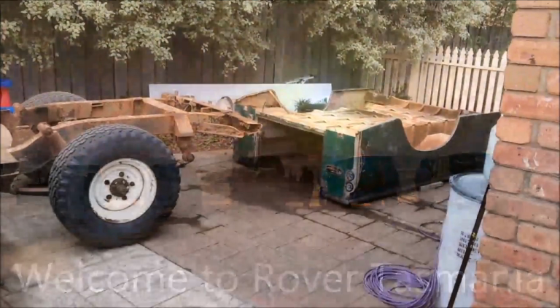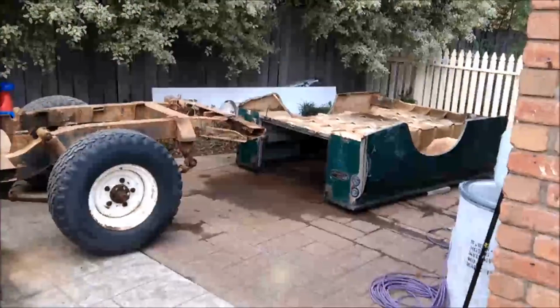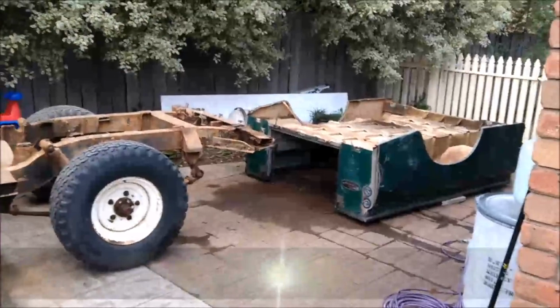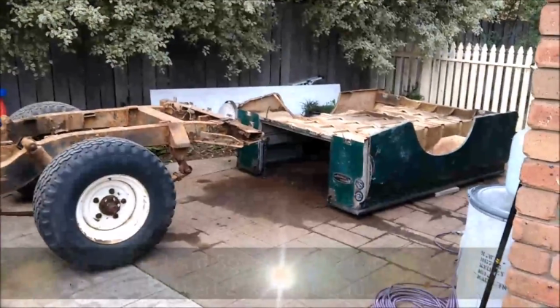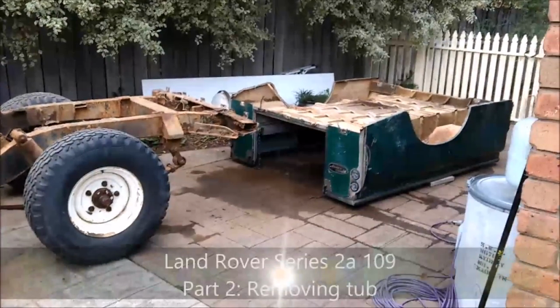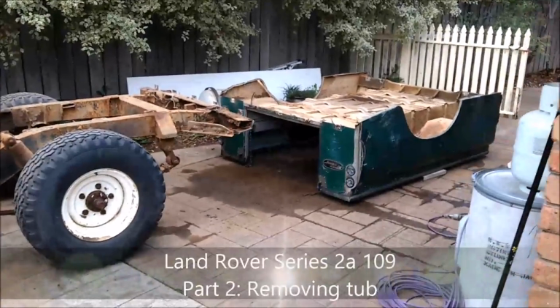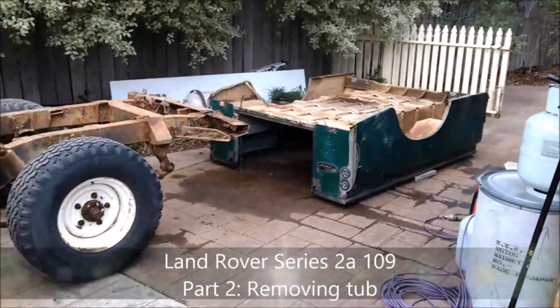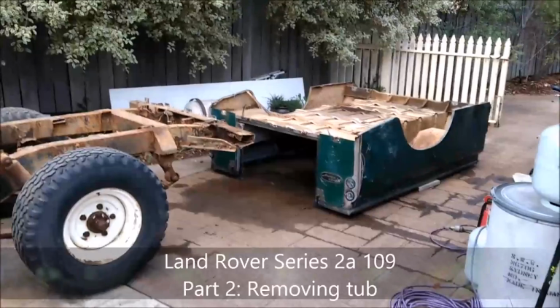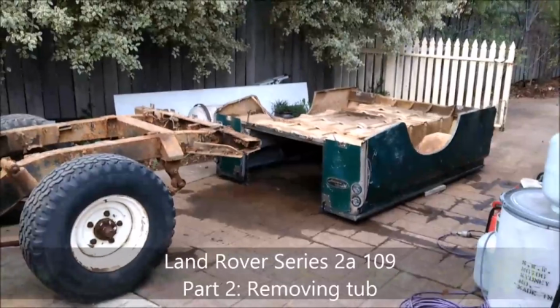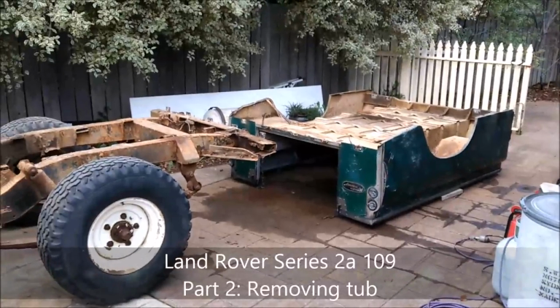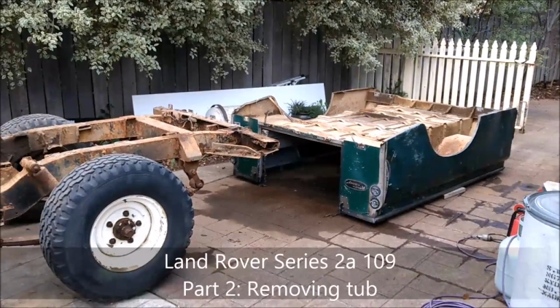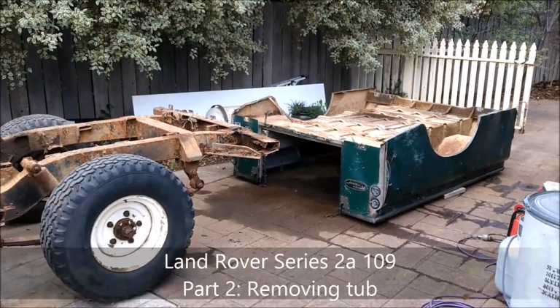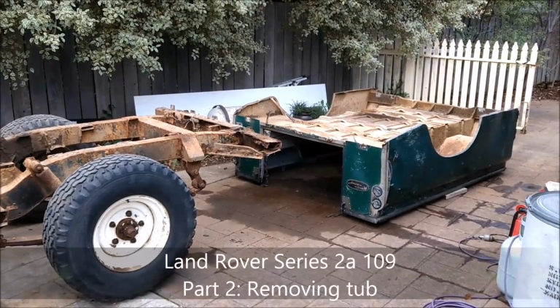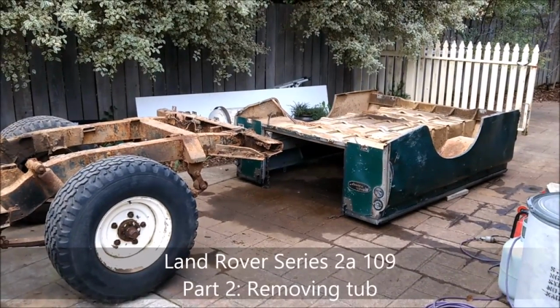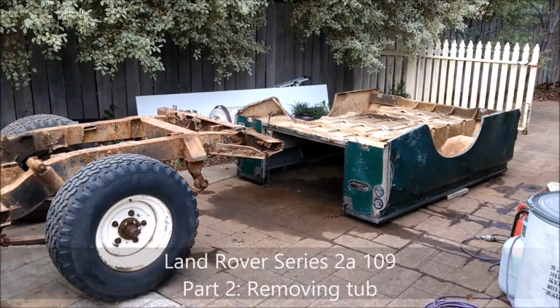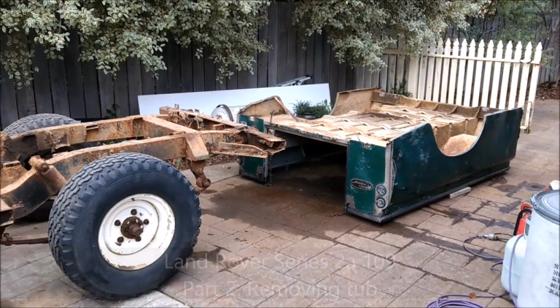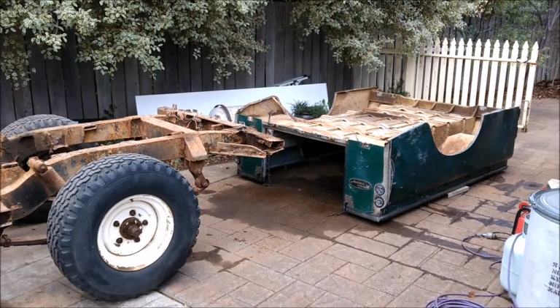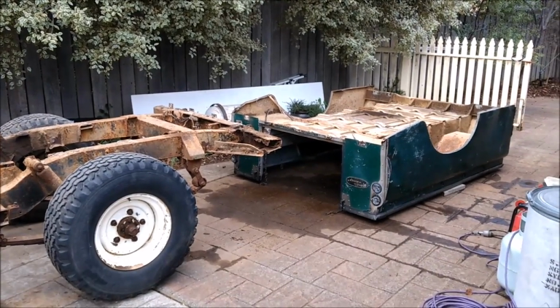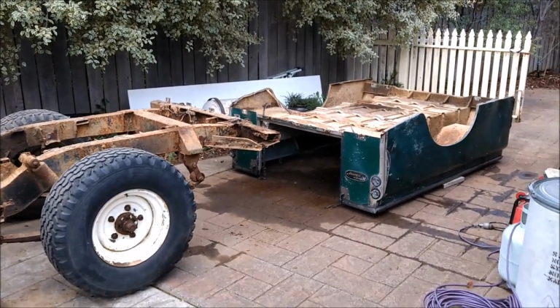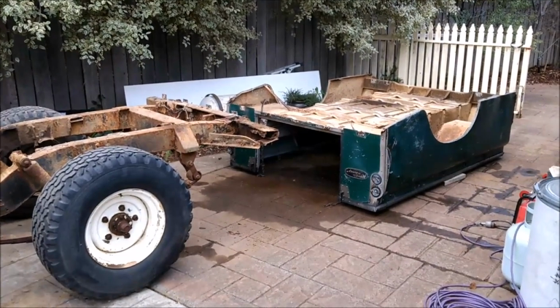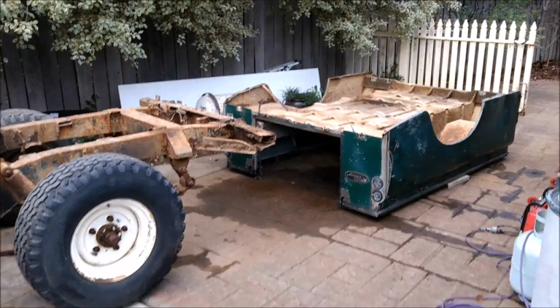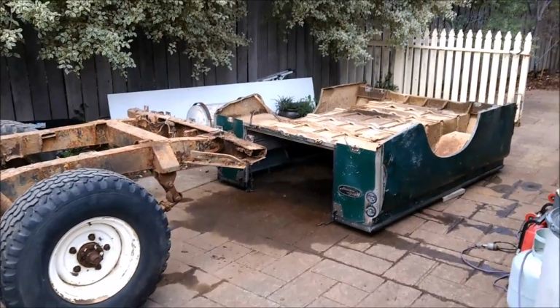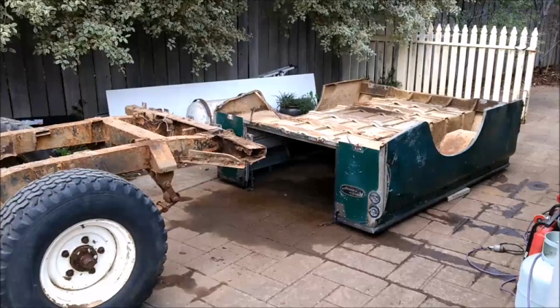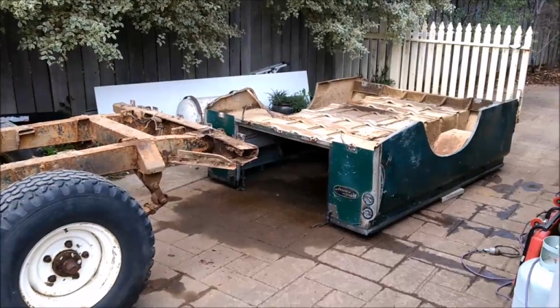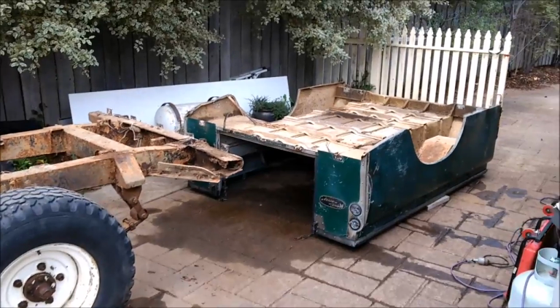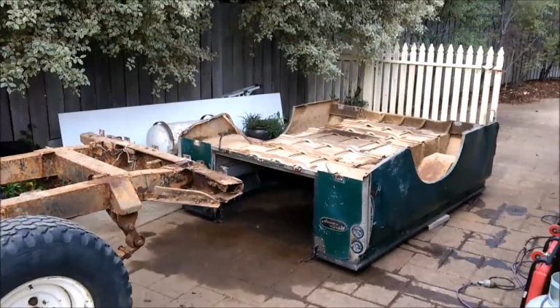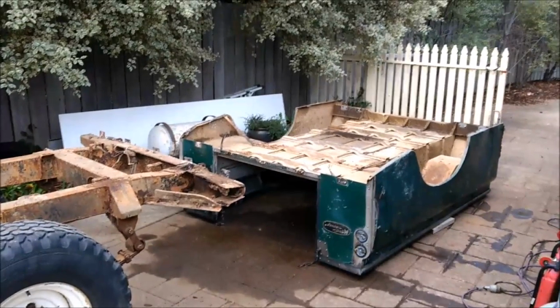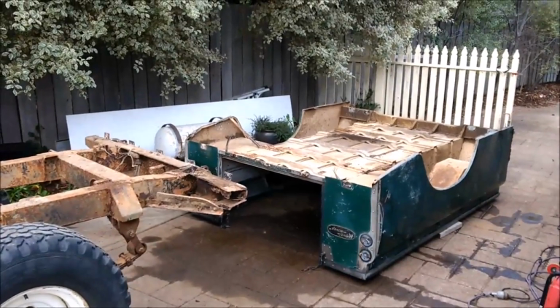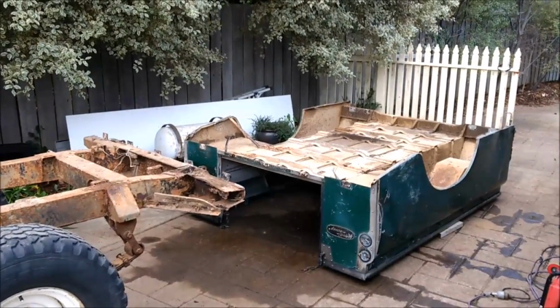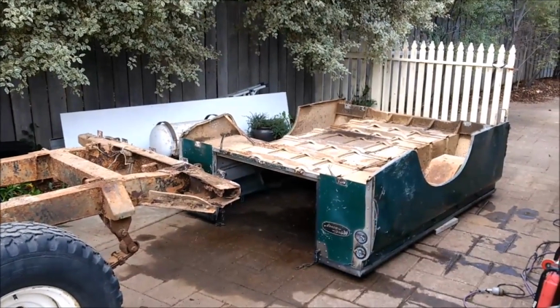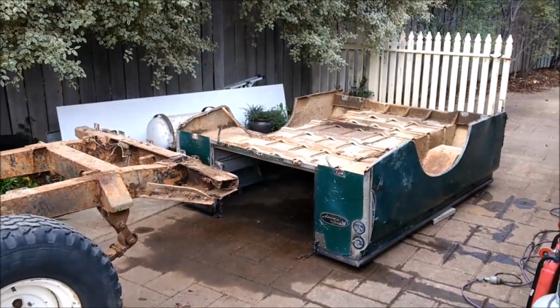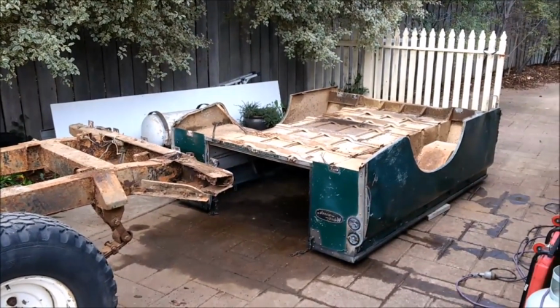On with the tub removal - with the help of the old man I was able to take that off. It's actually quite heavy, definitely a two-person job, if not really should have been a four-person job. But anyway, we managed.